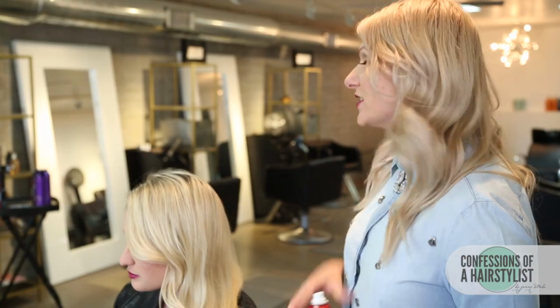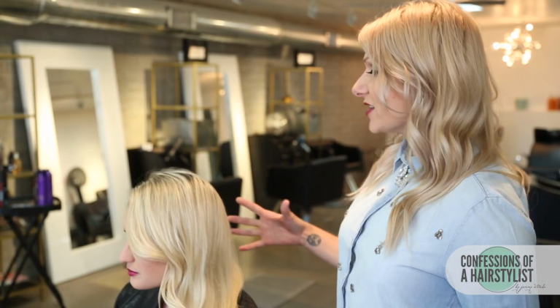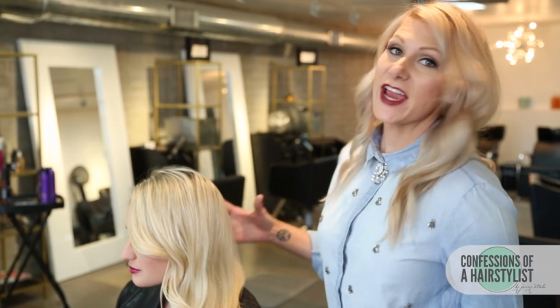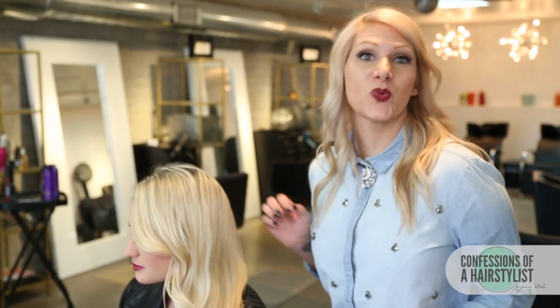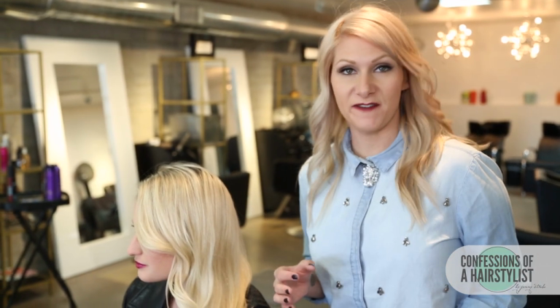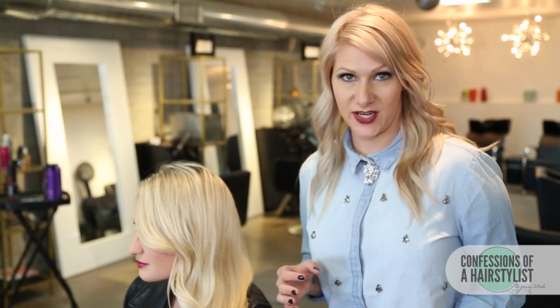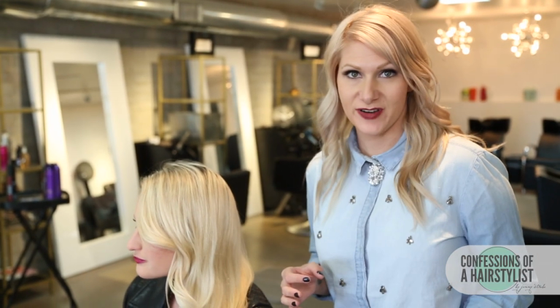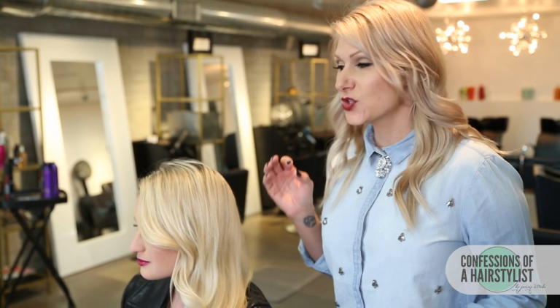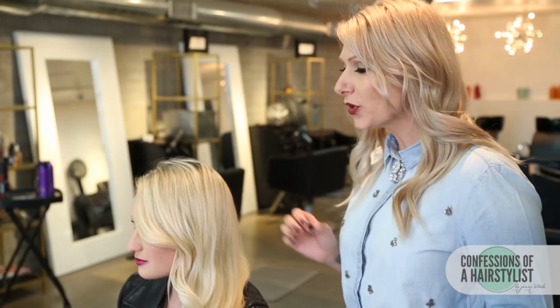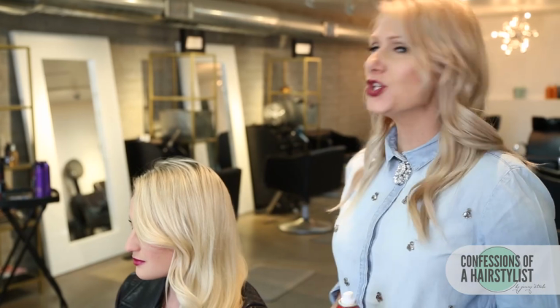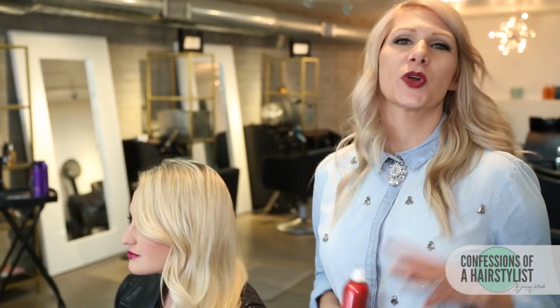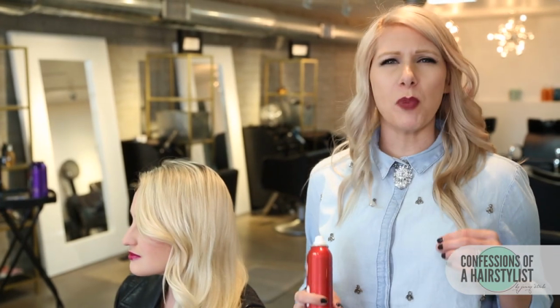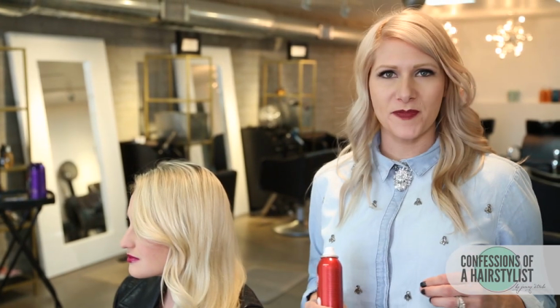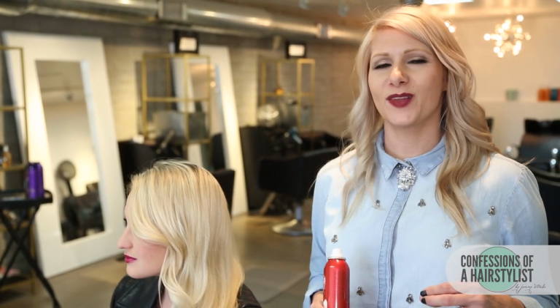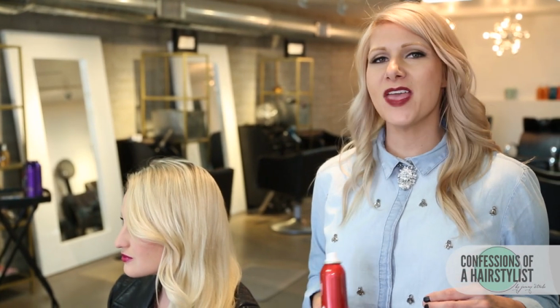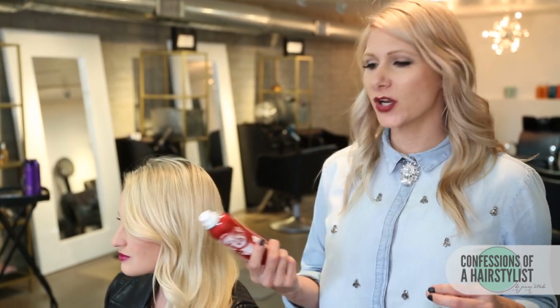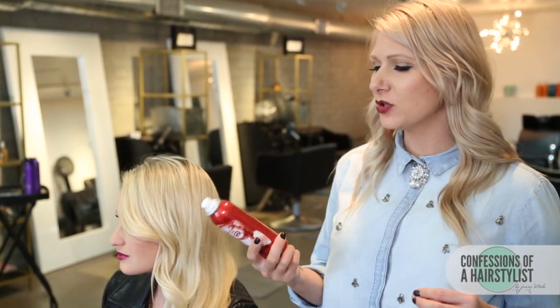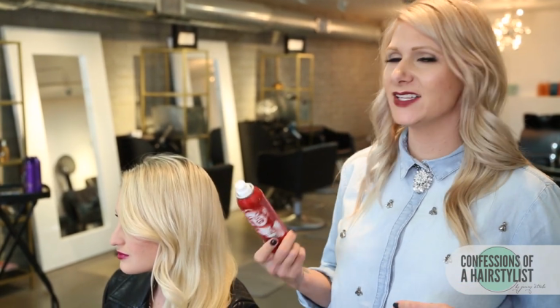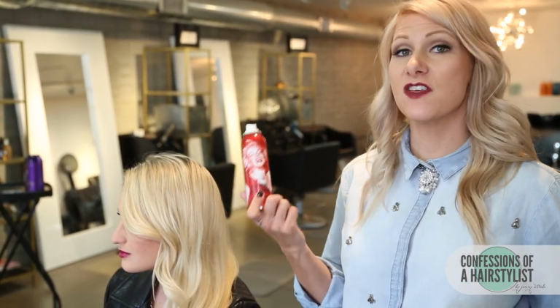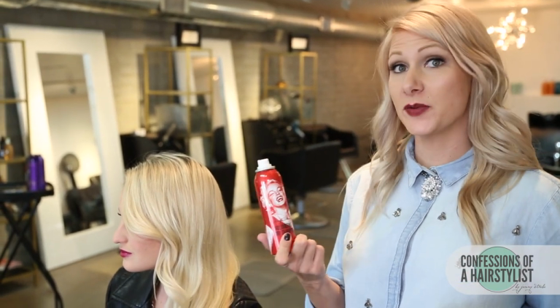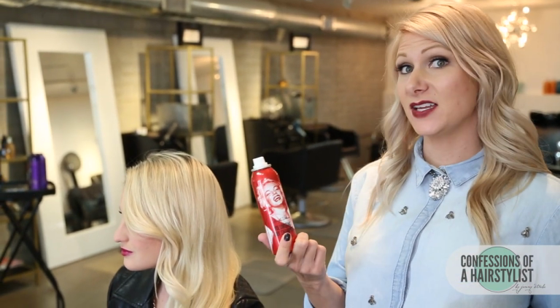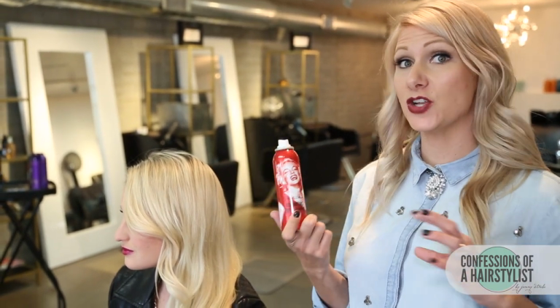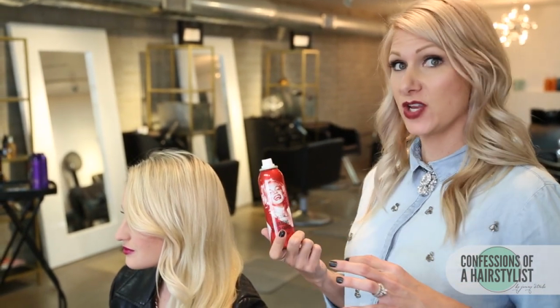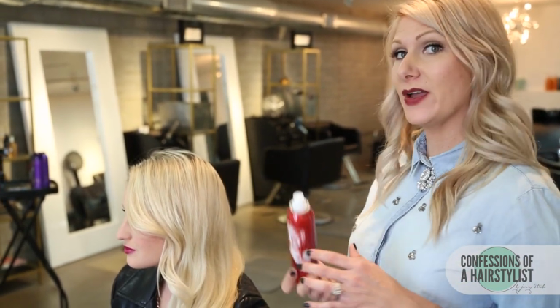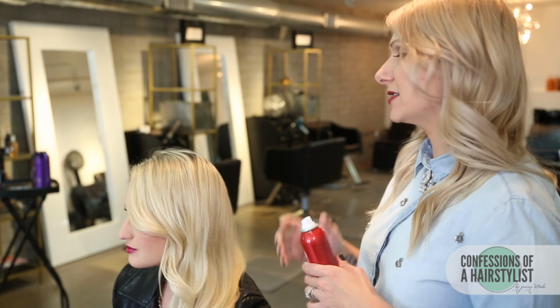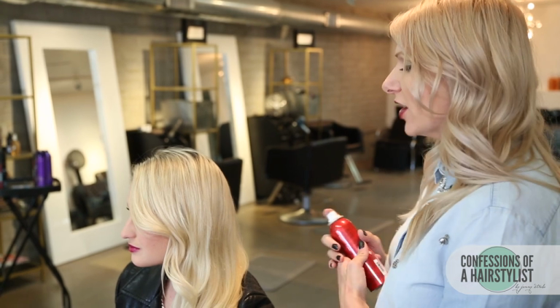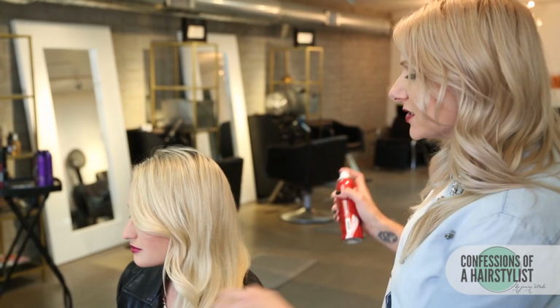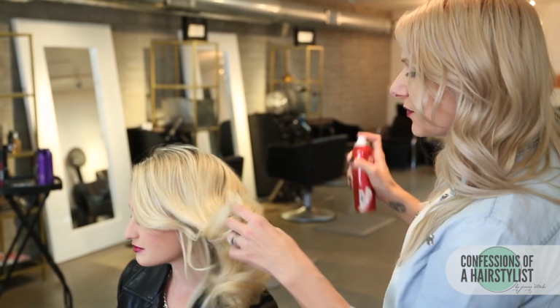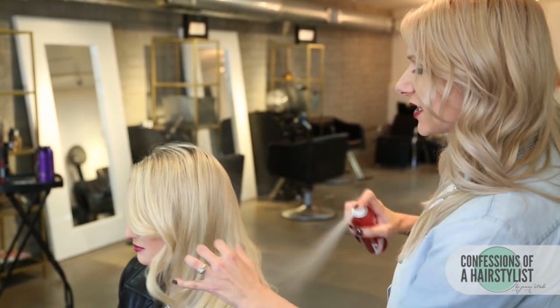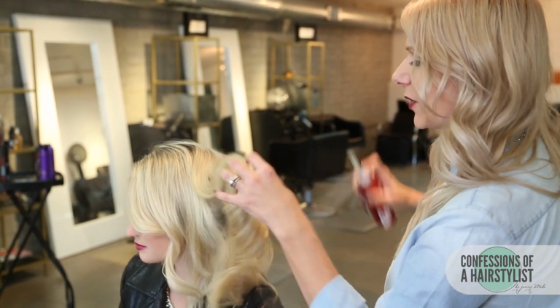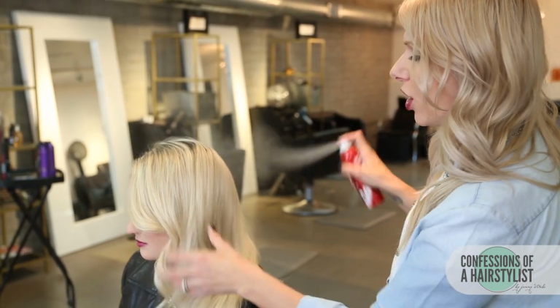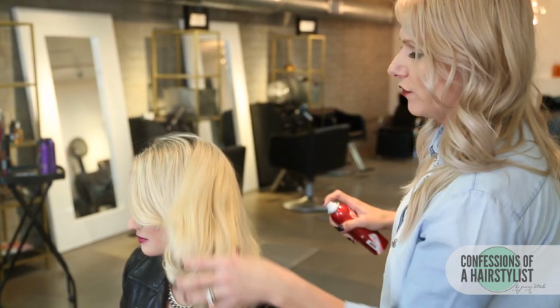Jess's hair is really fine textured, so what we're going to do is bulk up the hair a little bit. We're going to be utilizing the Volumizing Dry Shampoo by Sexy Hair, and I'm simply just going to spray it all over.